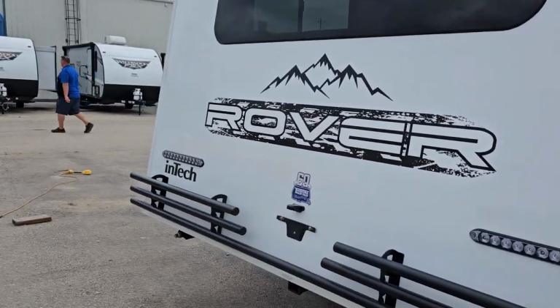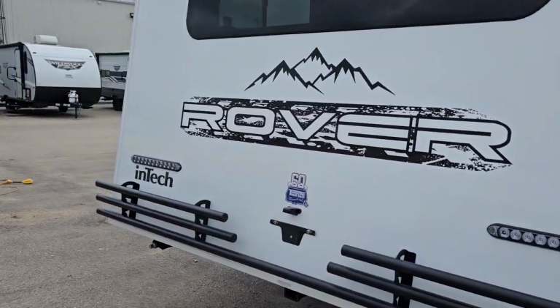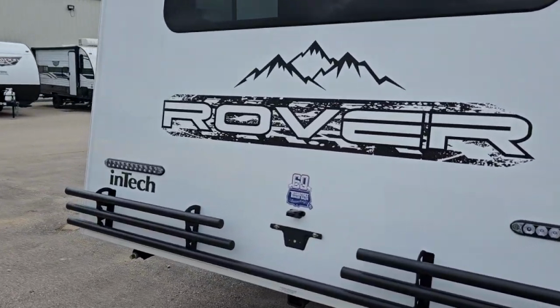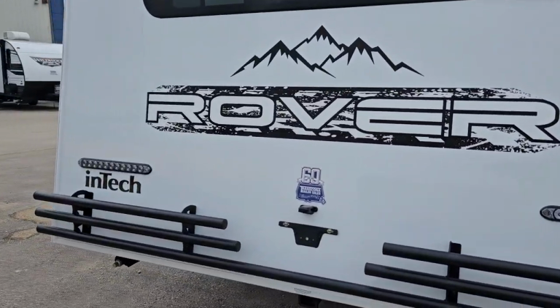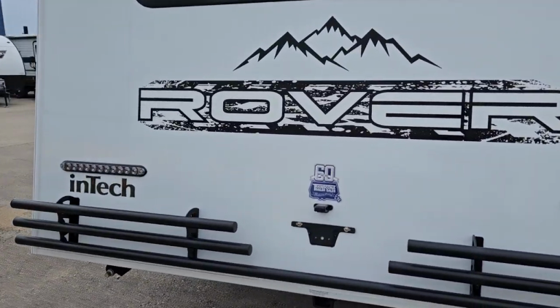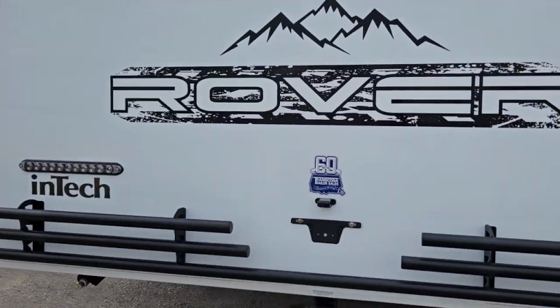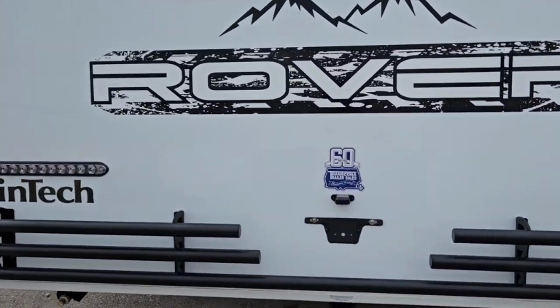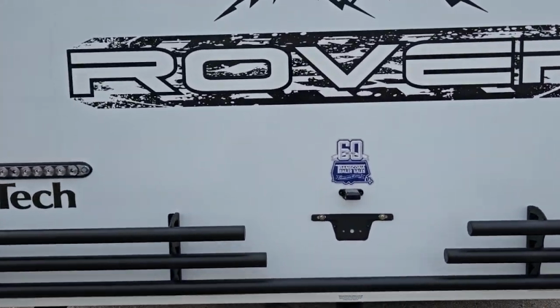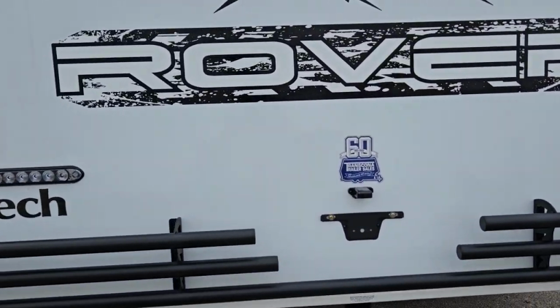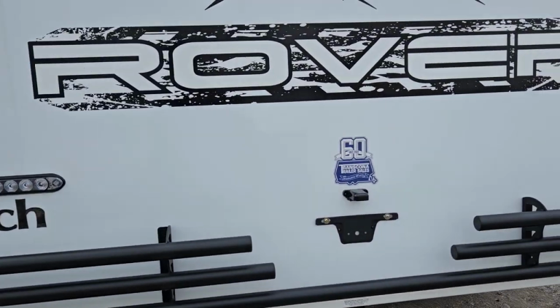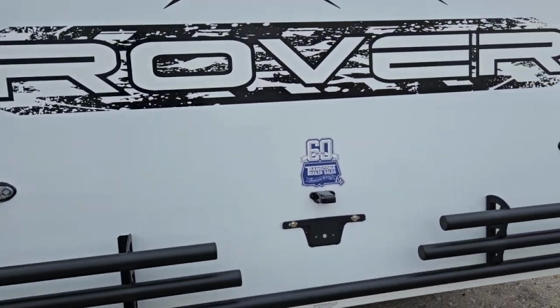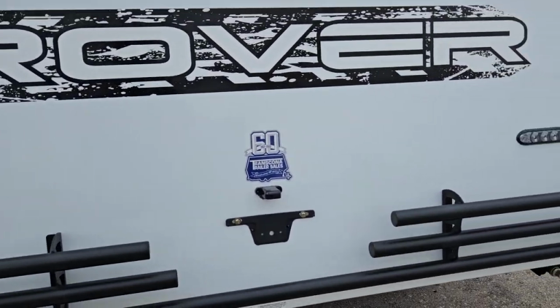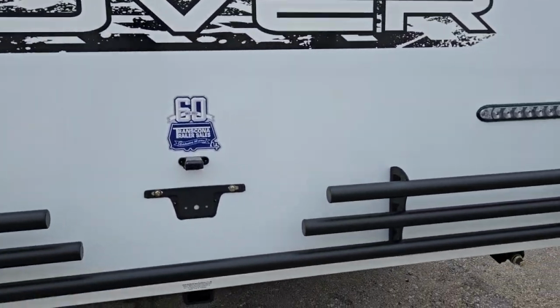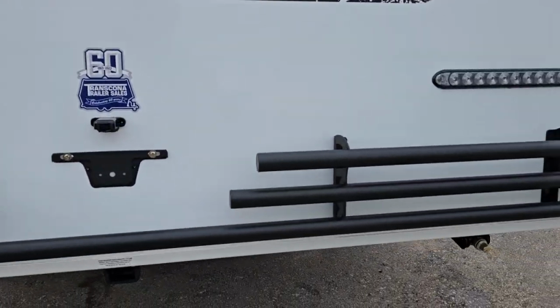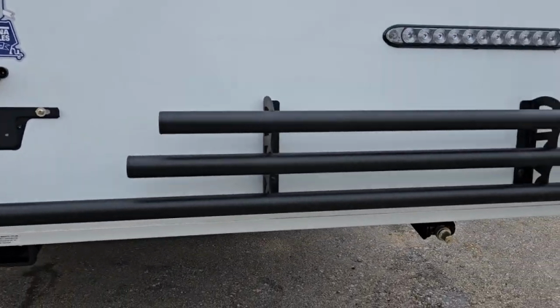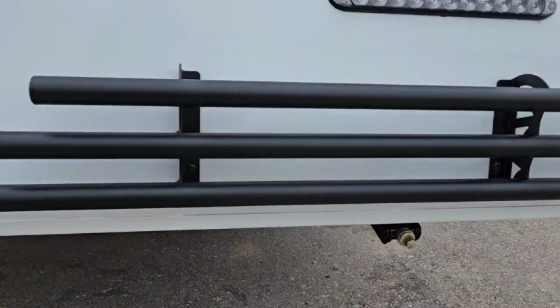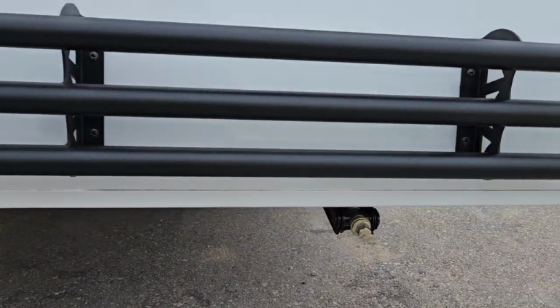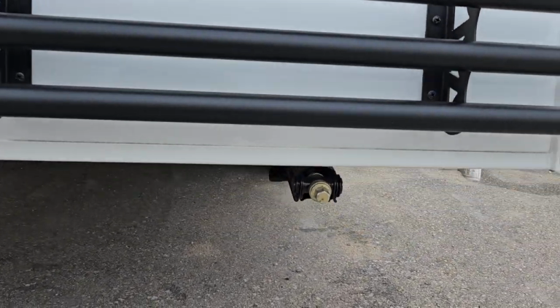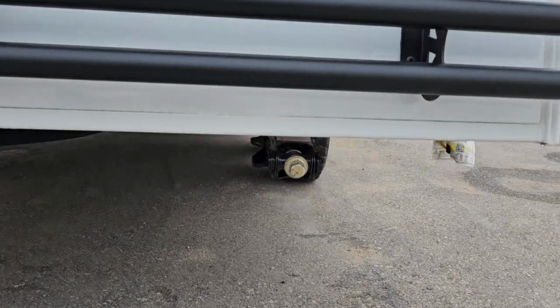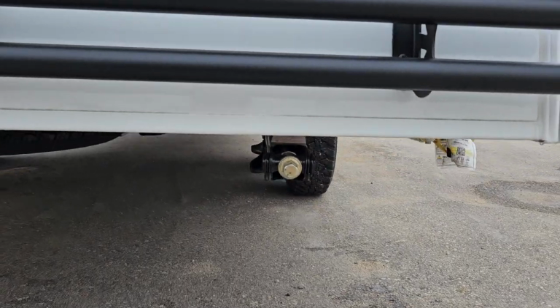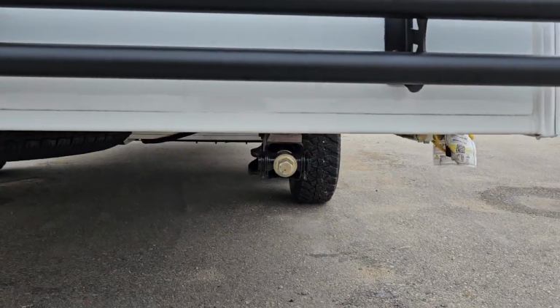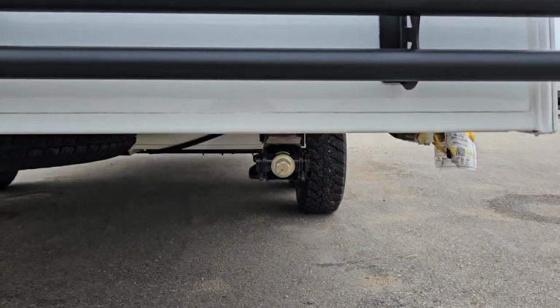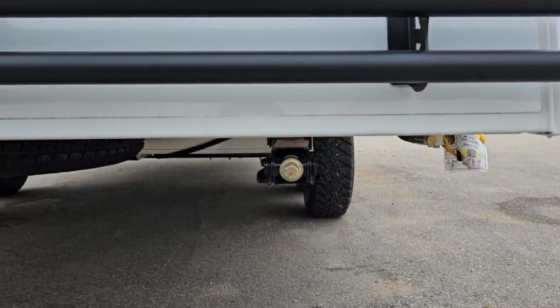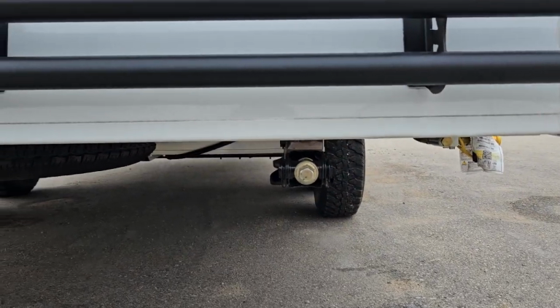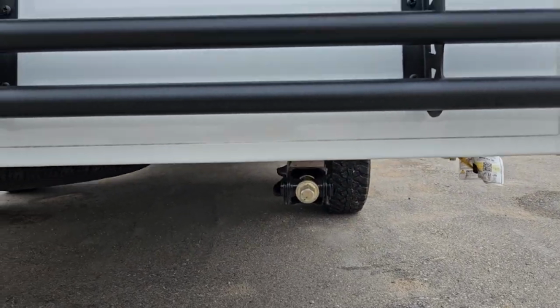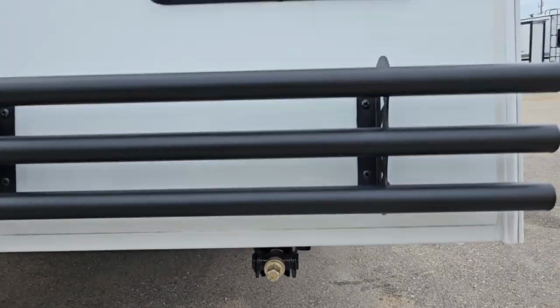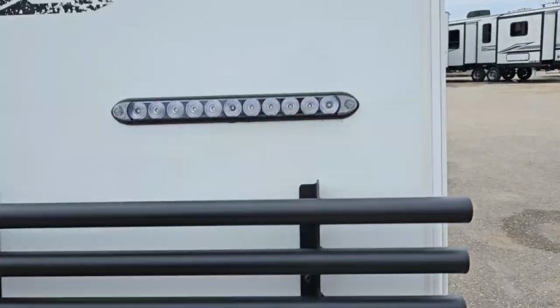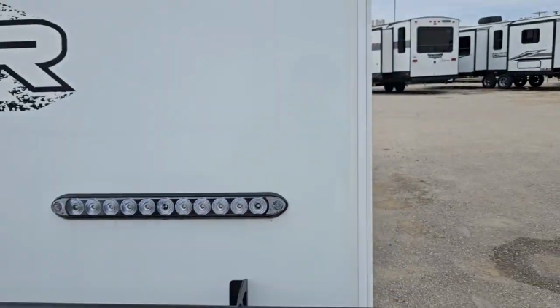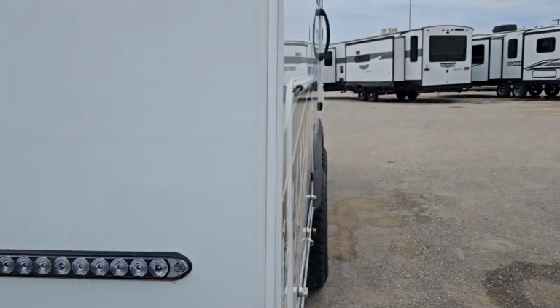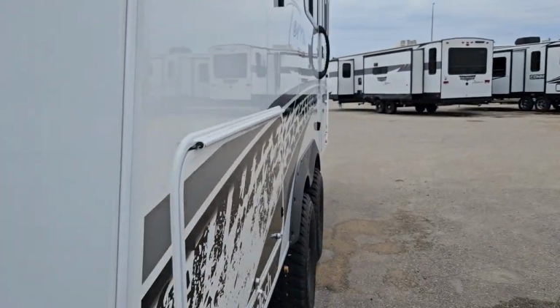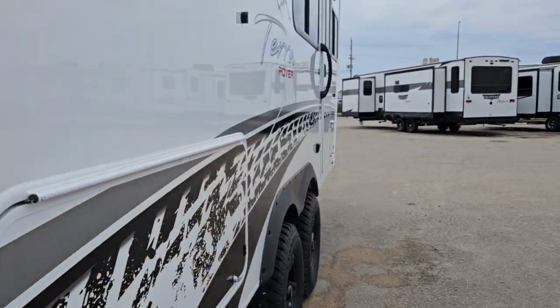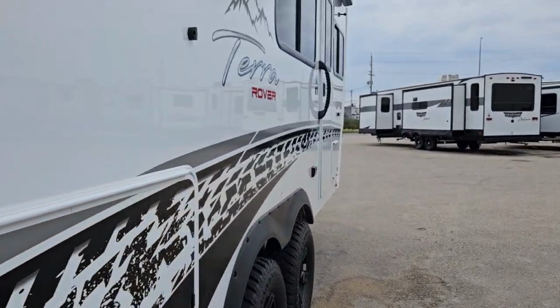Over to the back of the unit, you just got your license plate cover. You do have stabilizers on all four corners to take out any sway — just use a manual crank.